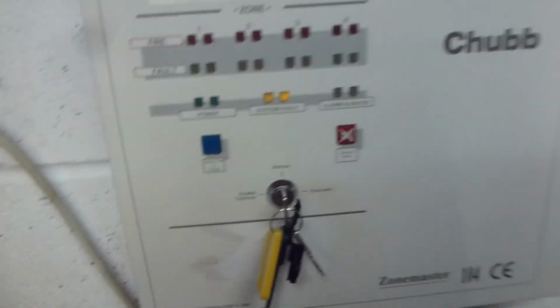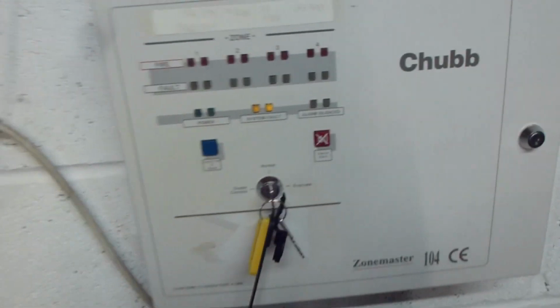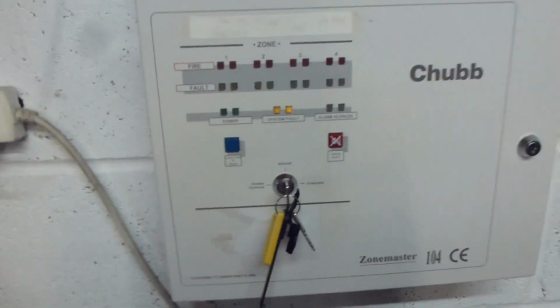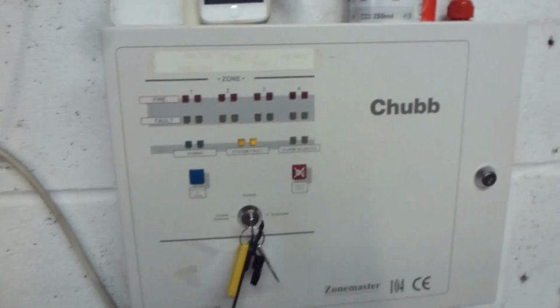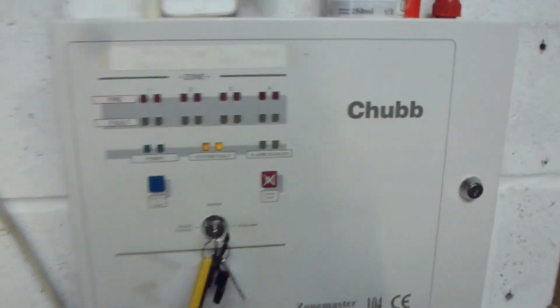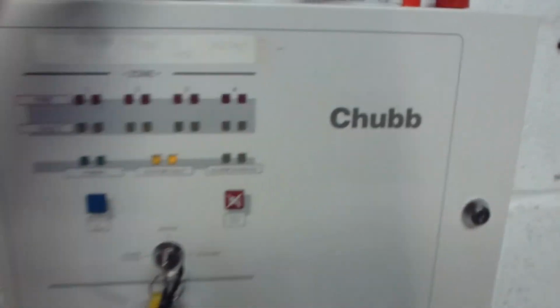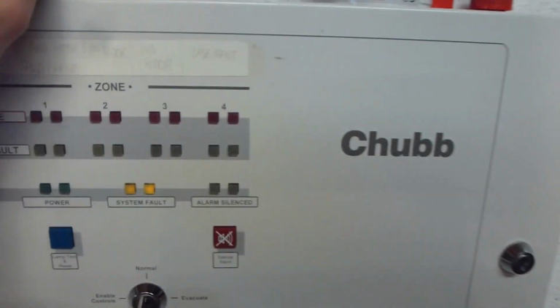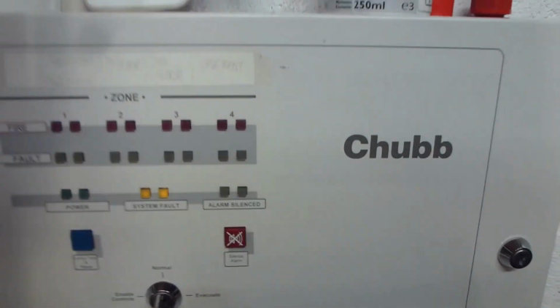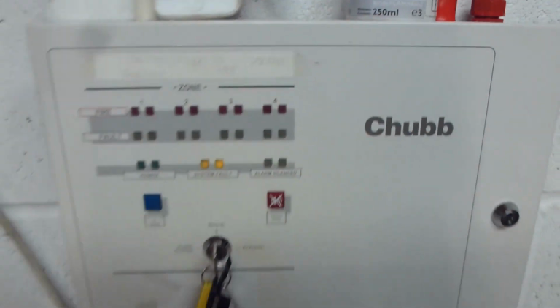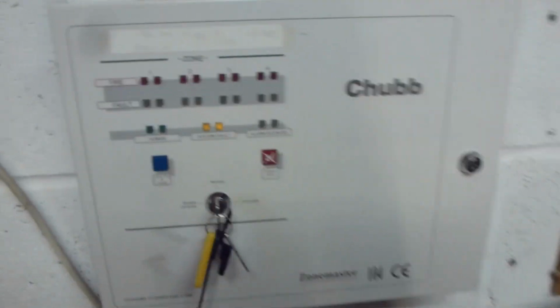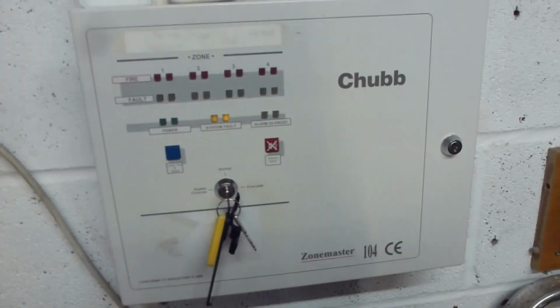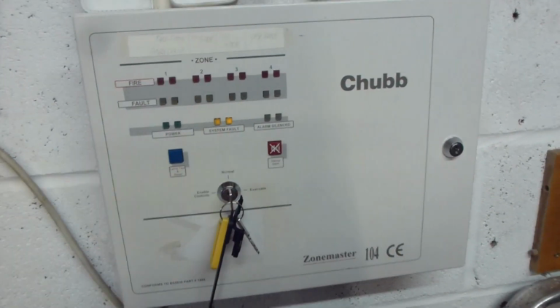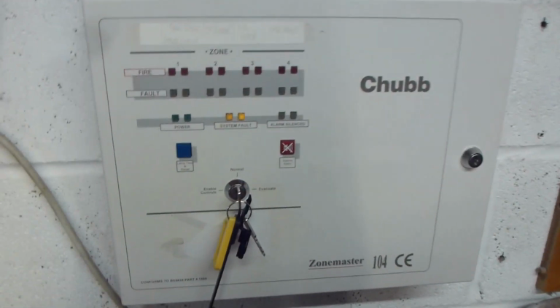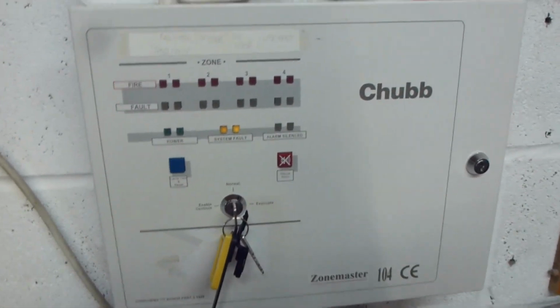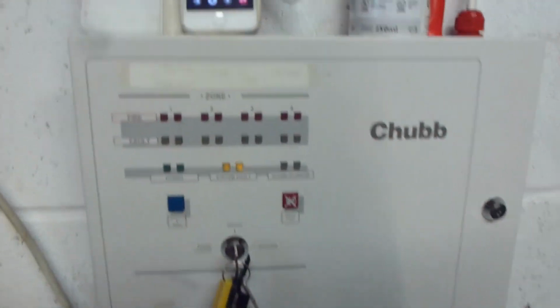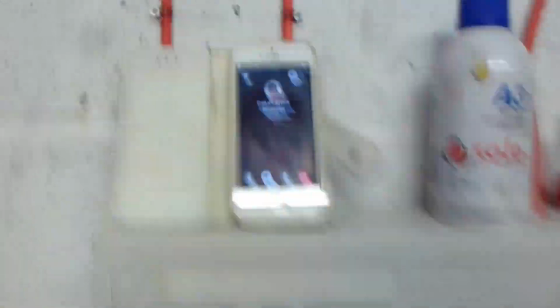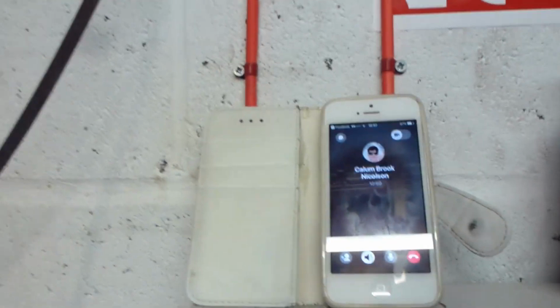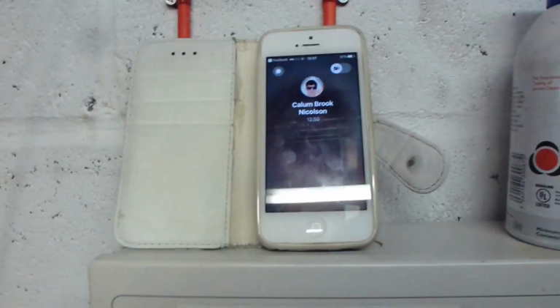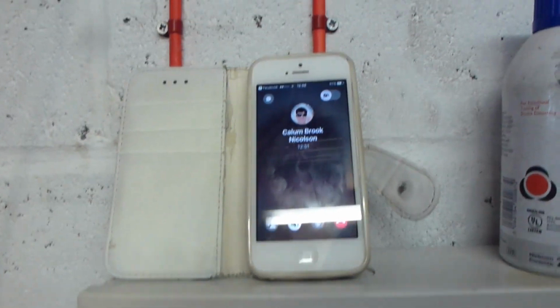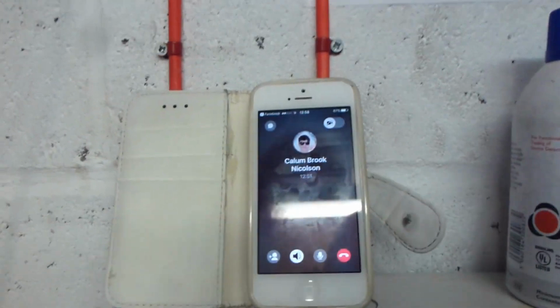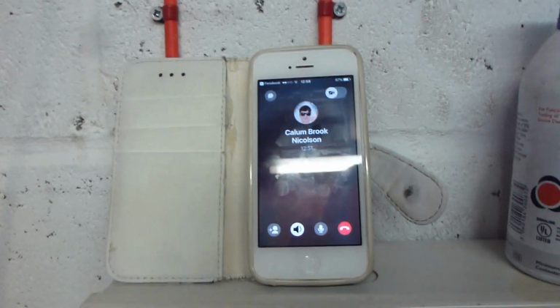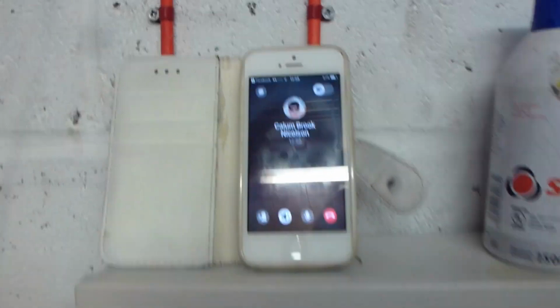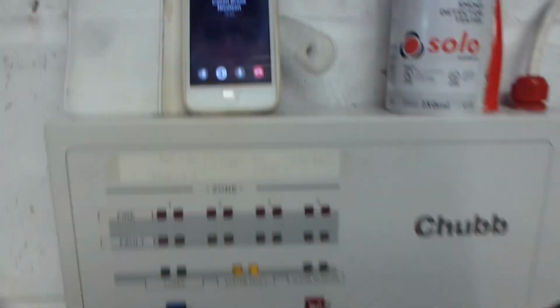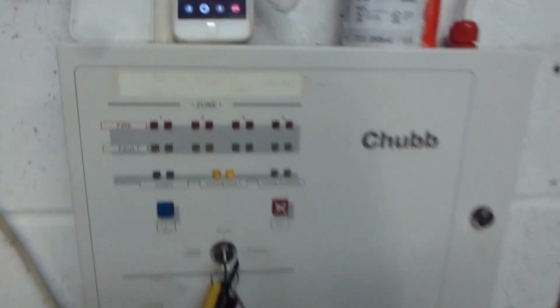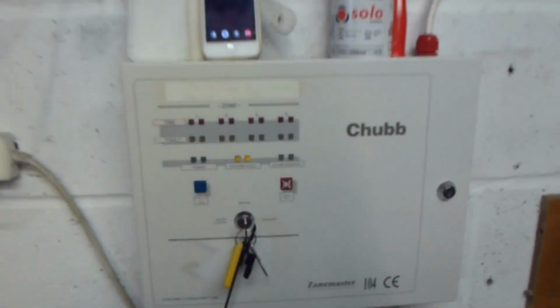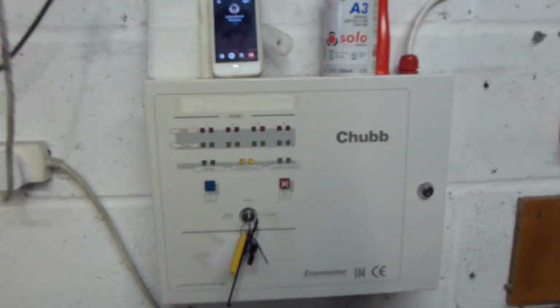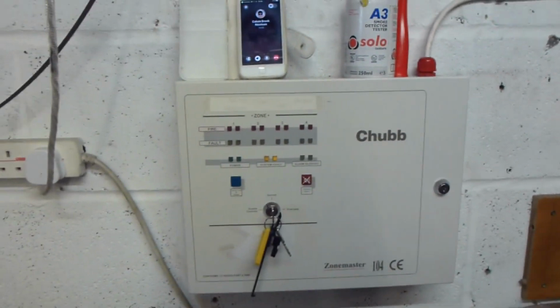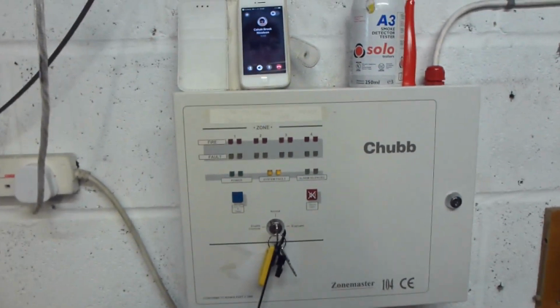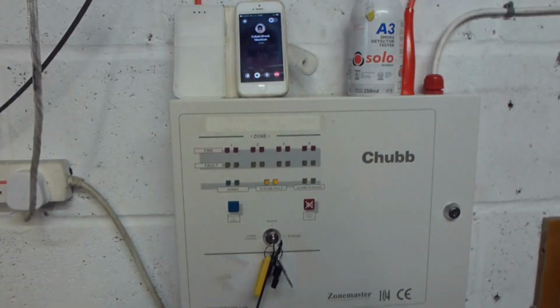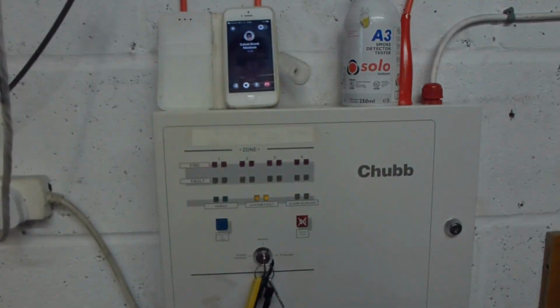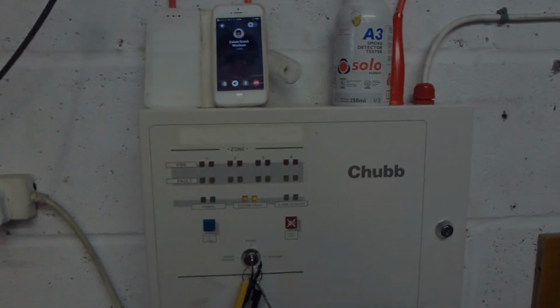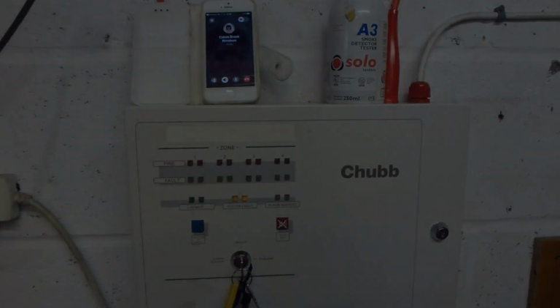Anyway guys, that's been System Test 18 and I've been joined by Callerbrook-Nicholetson. Thanks for watching.